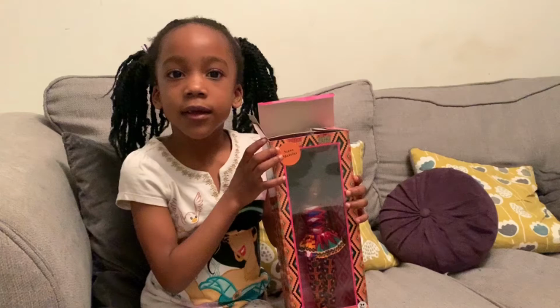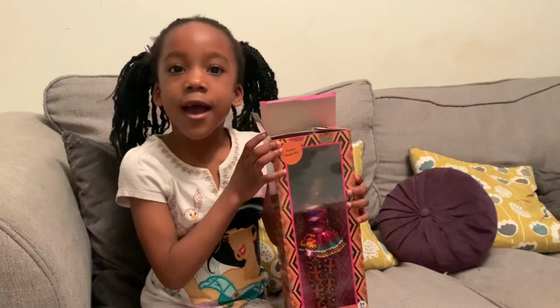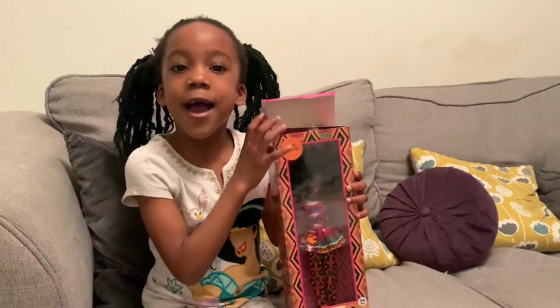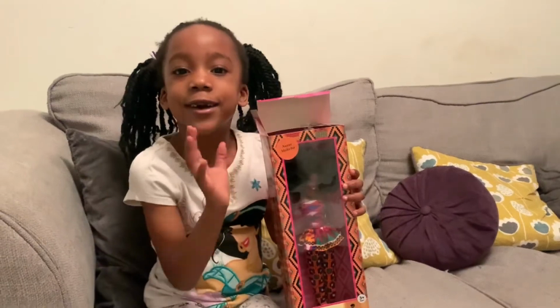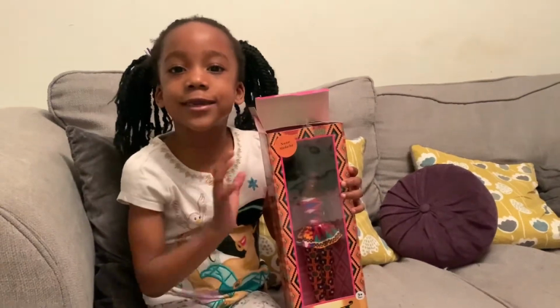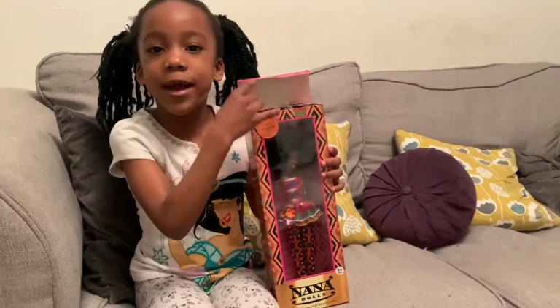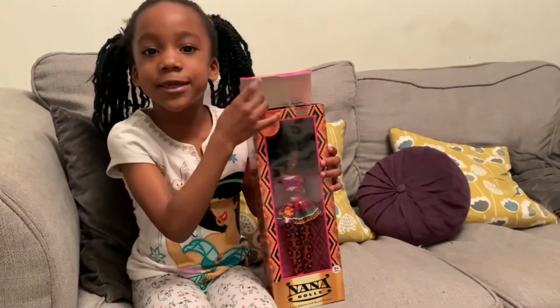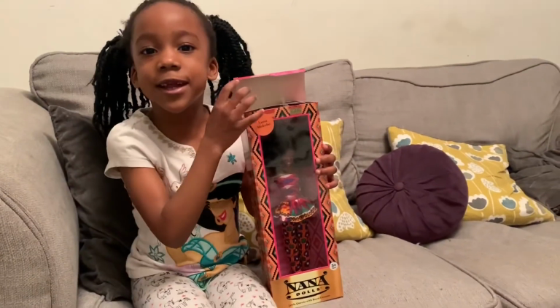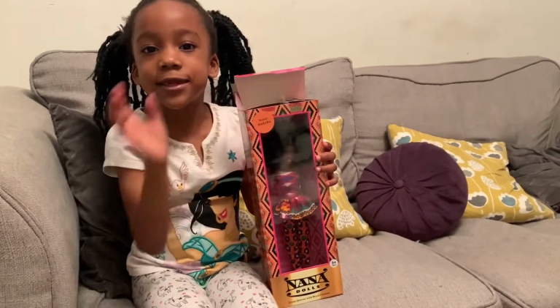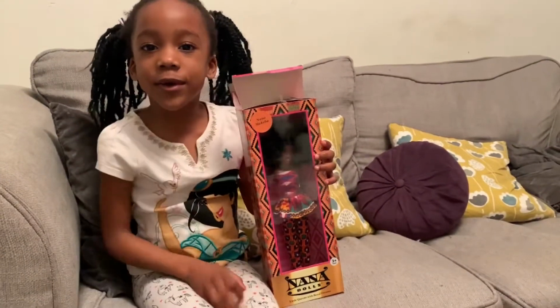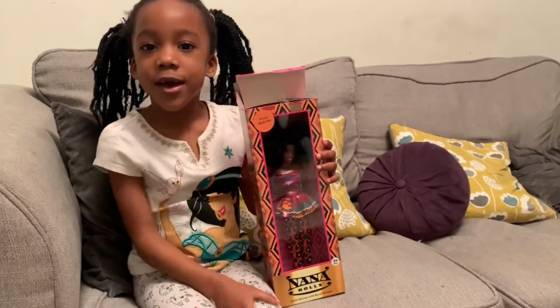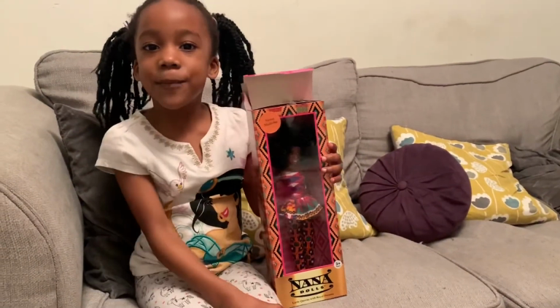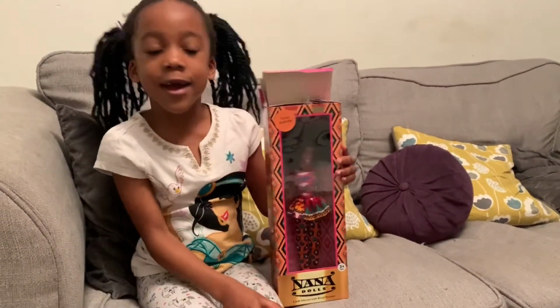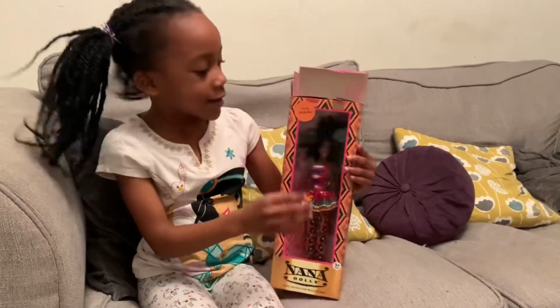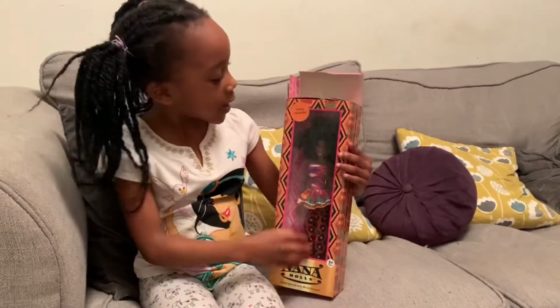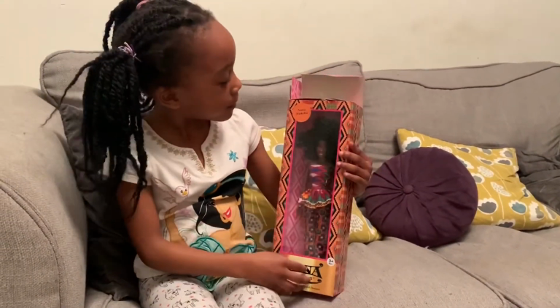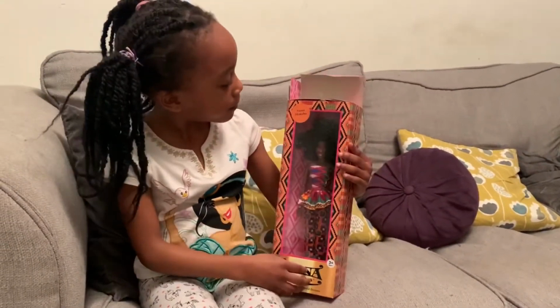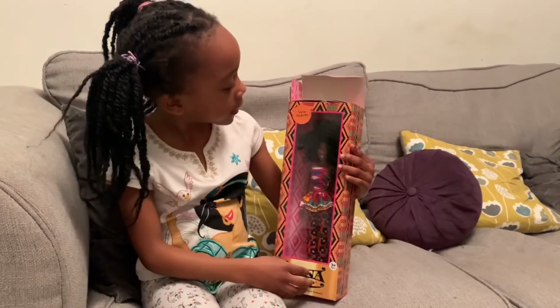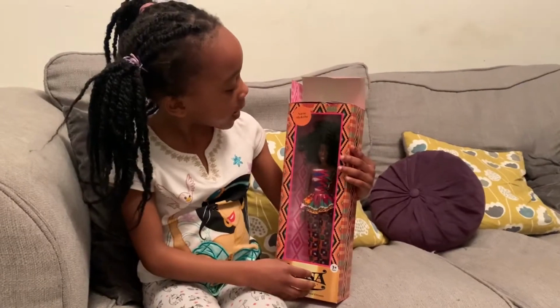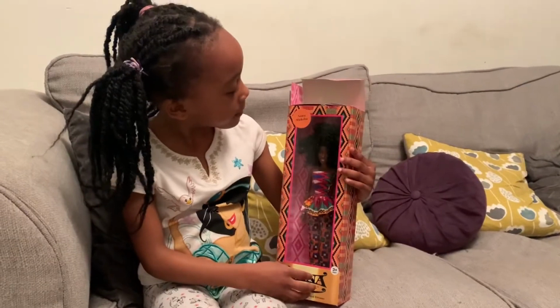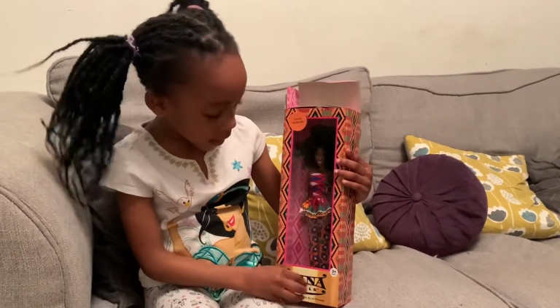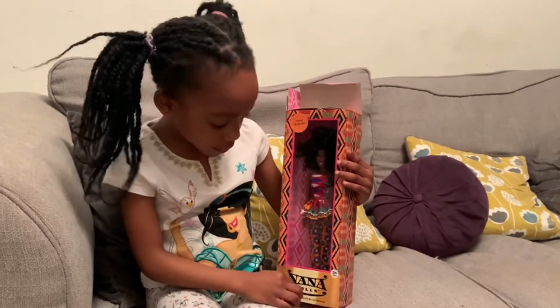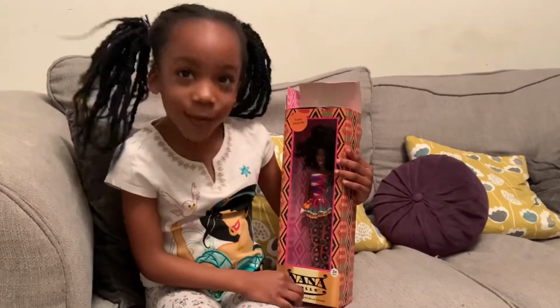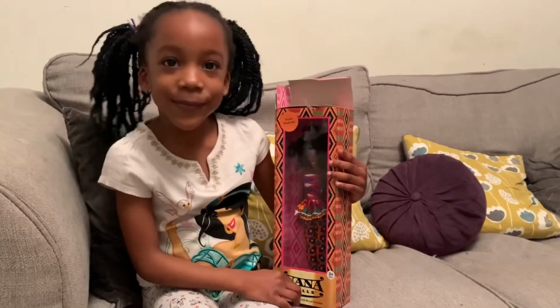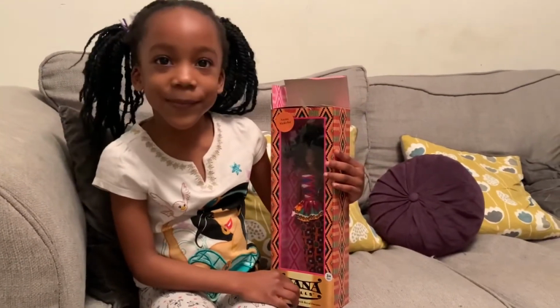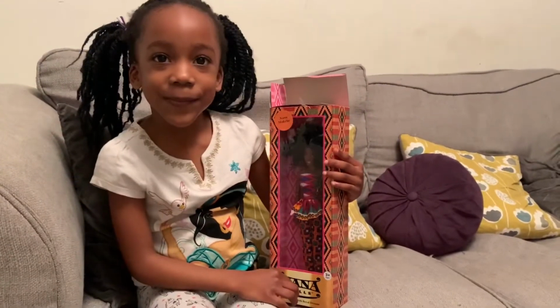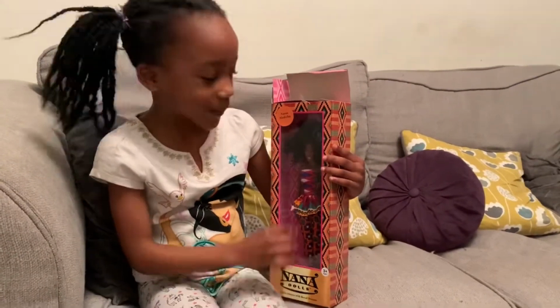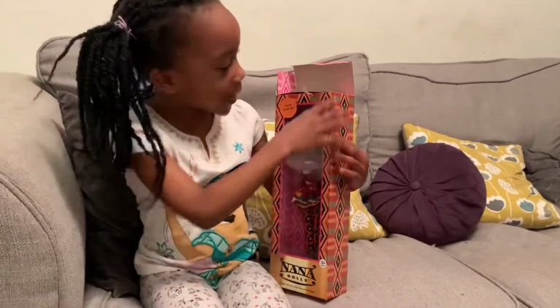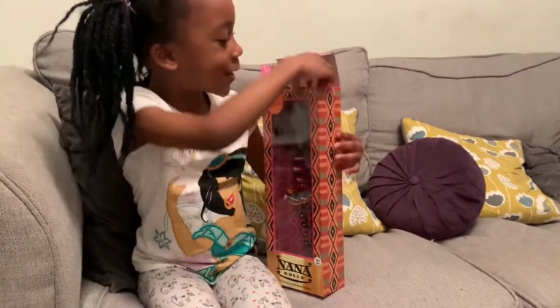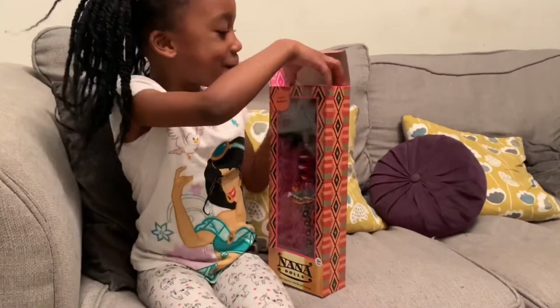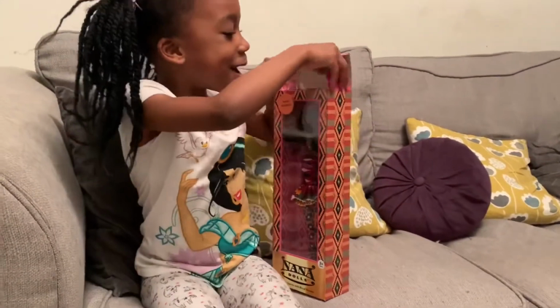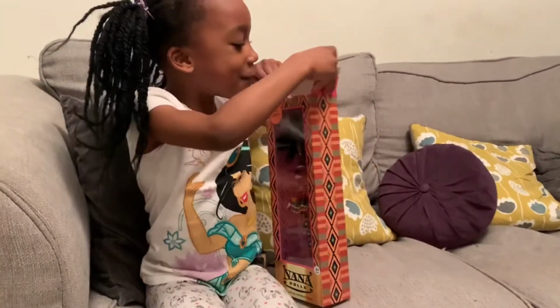Hello guys, my name is Luna and today I'm going to open the Nana Beckham back door. Let's open it up.